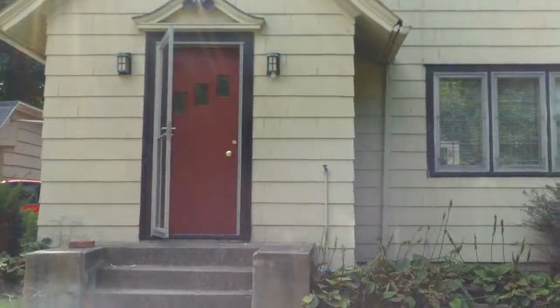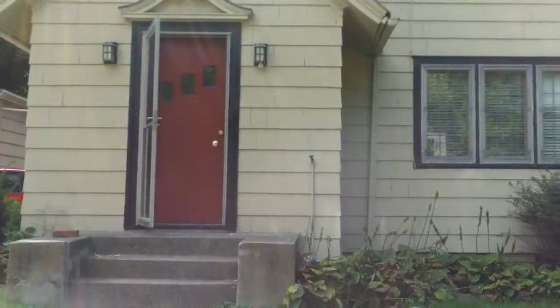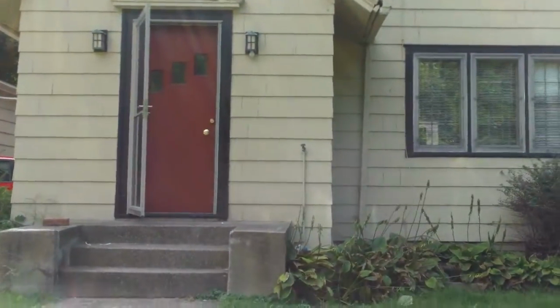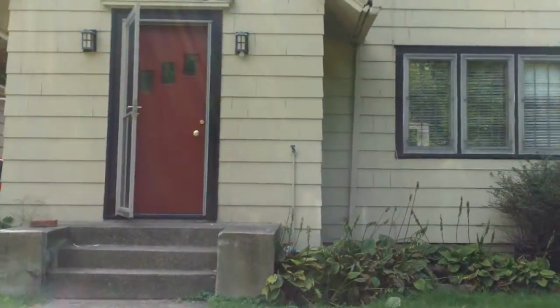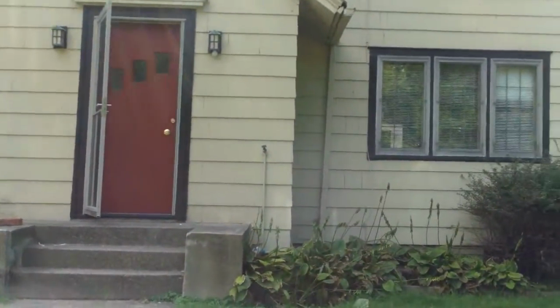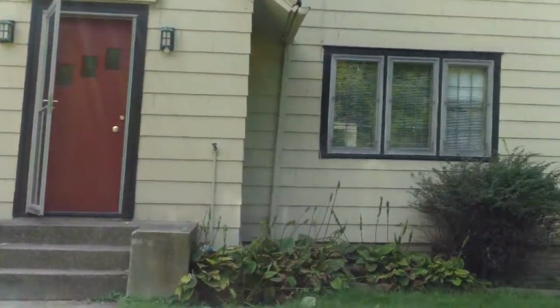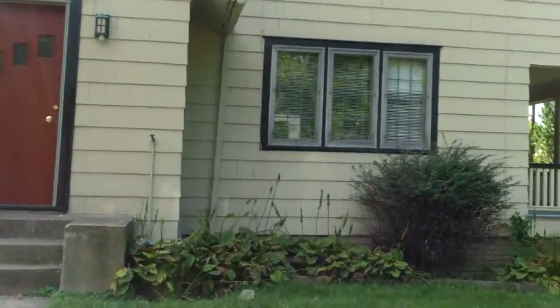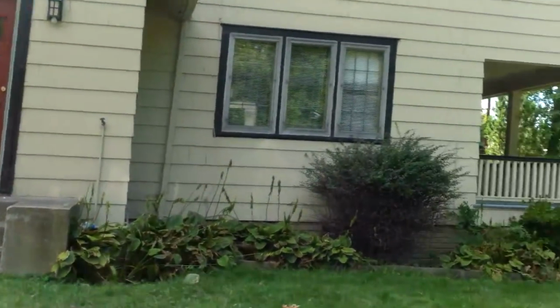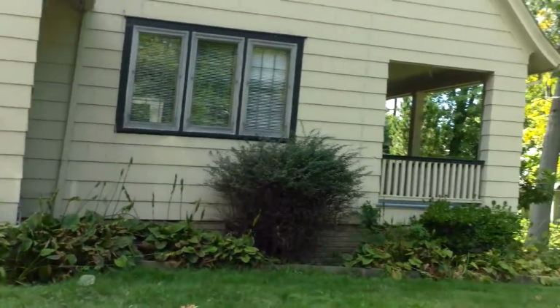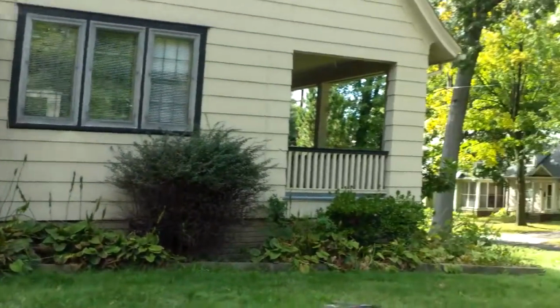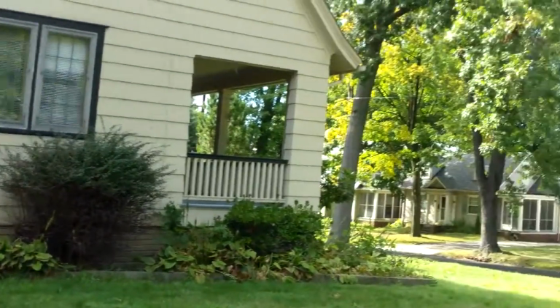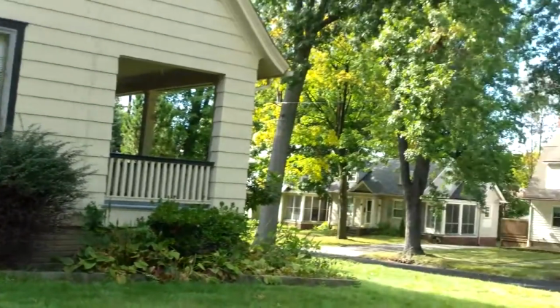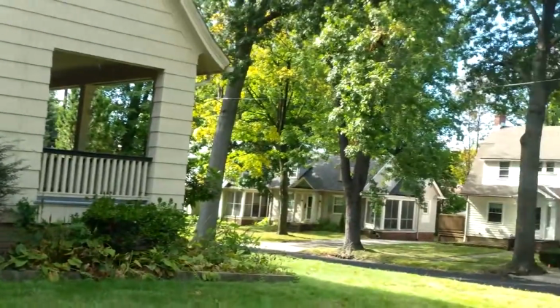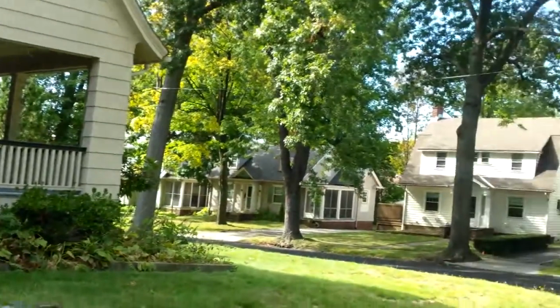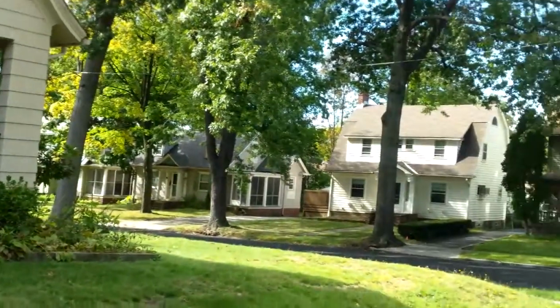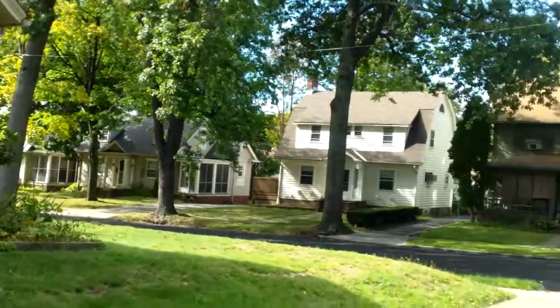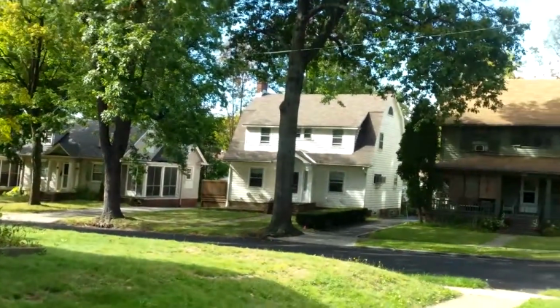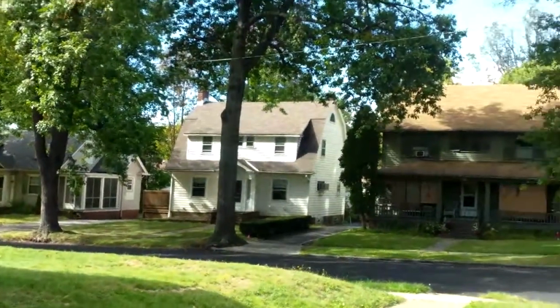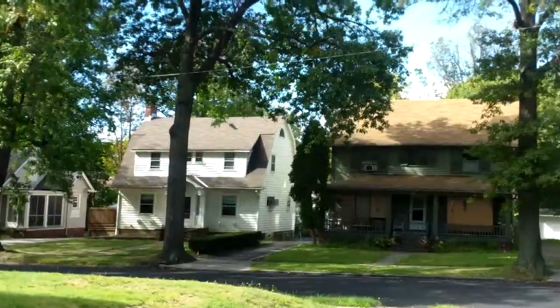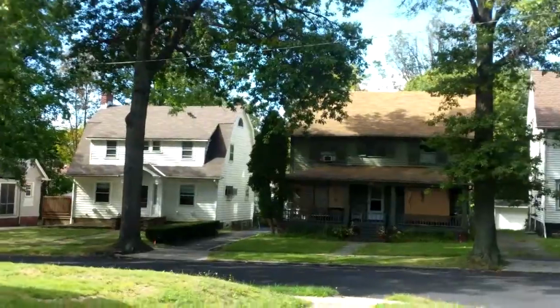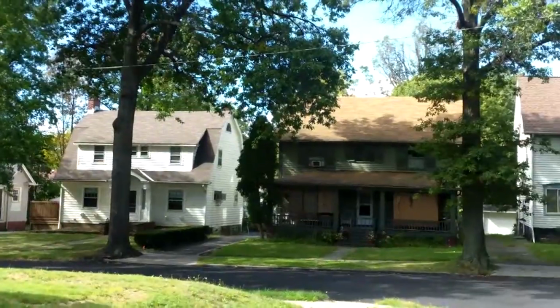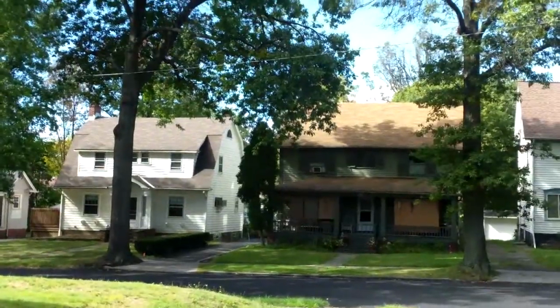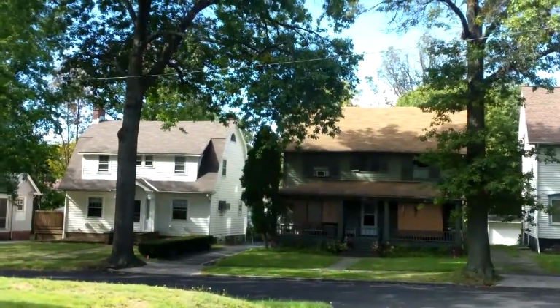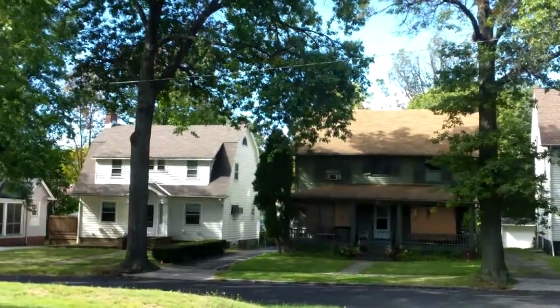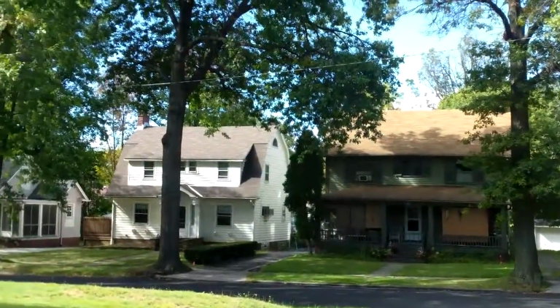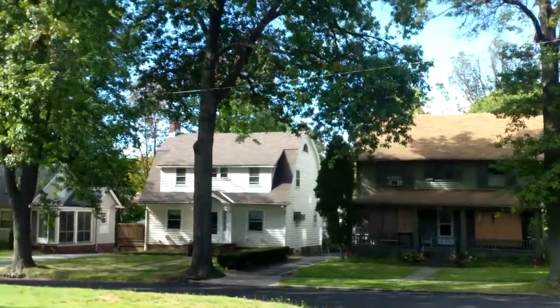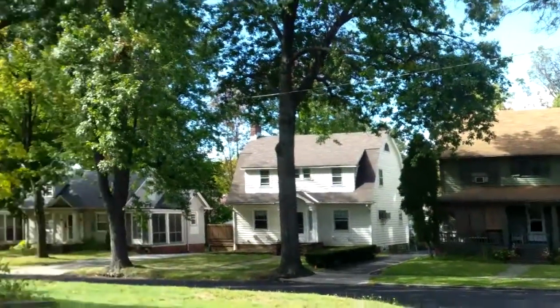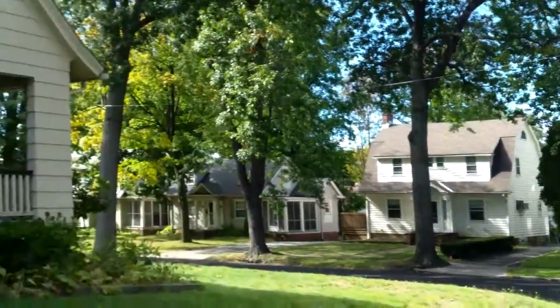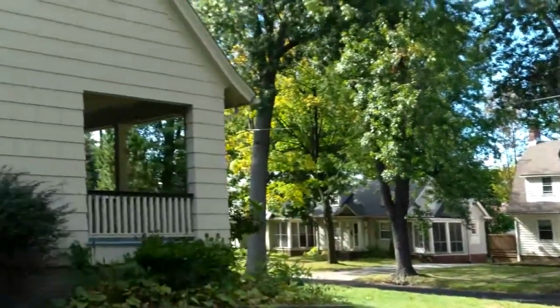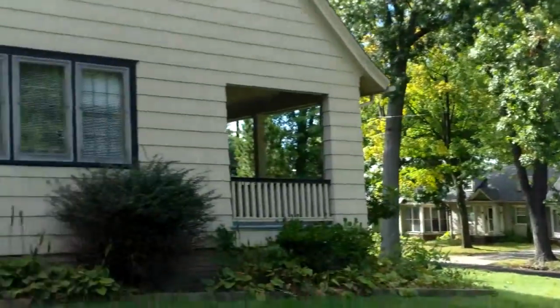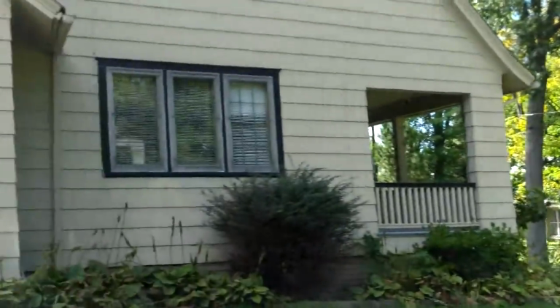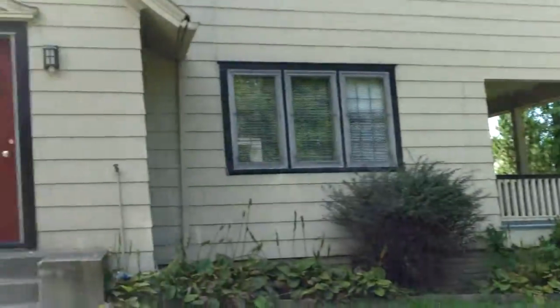3200 Oak update video. This is Ed from RooftopInvestment.com, and it's a great day here in Cleveland Heights.